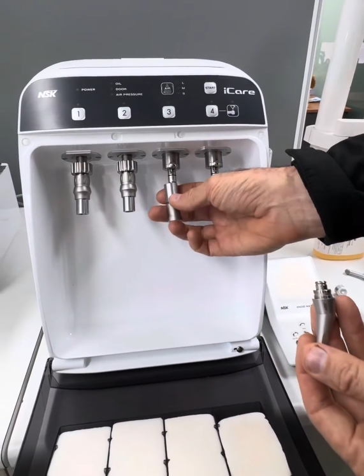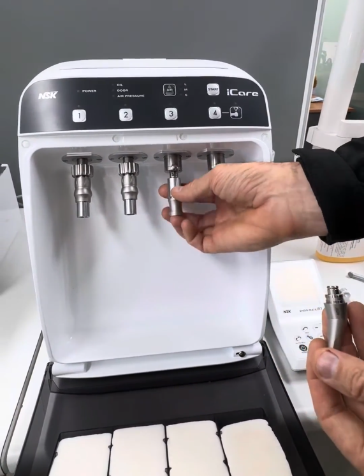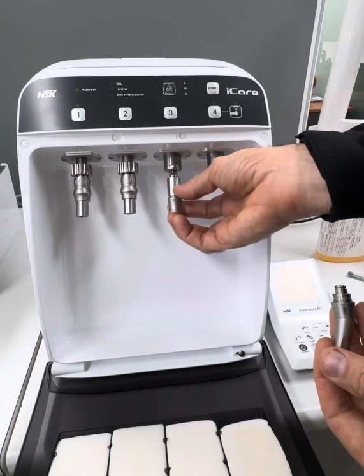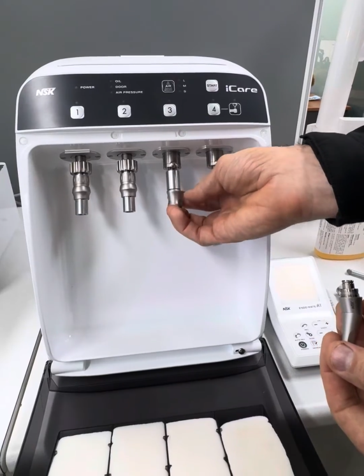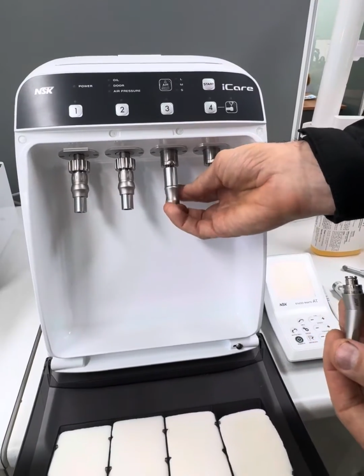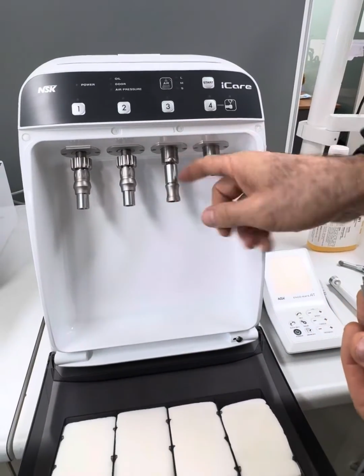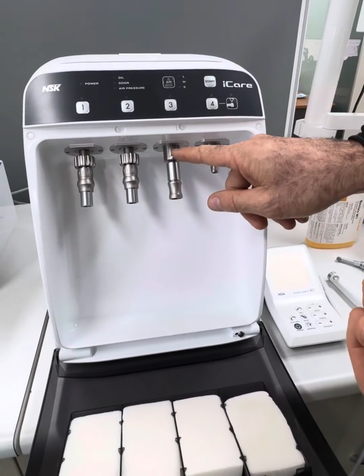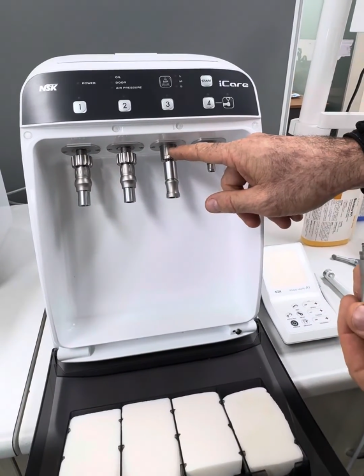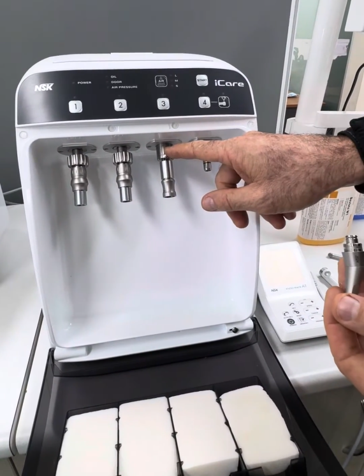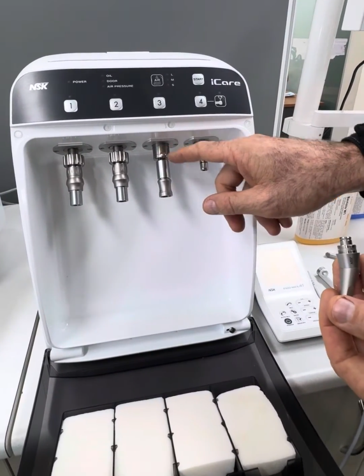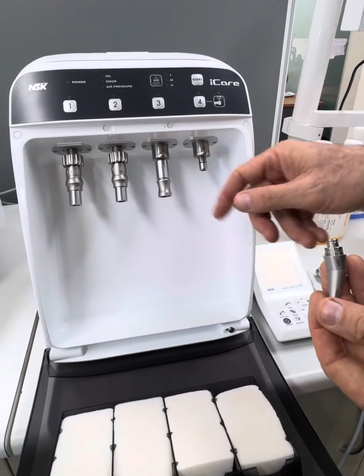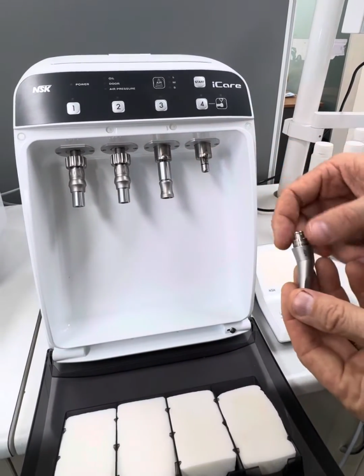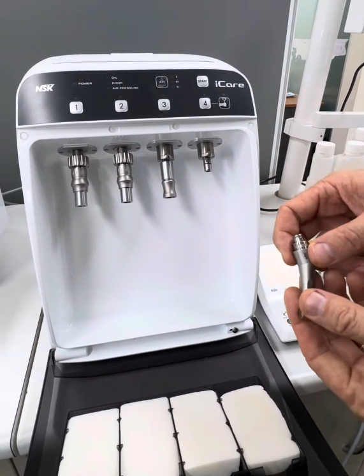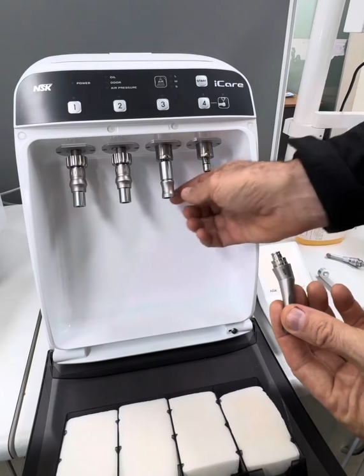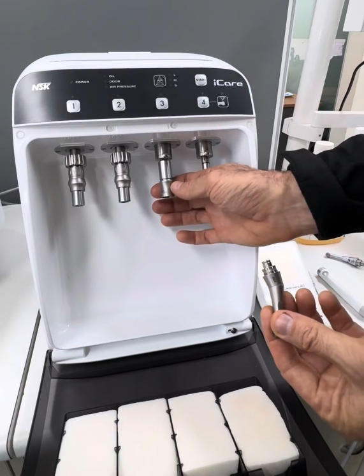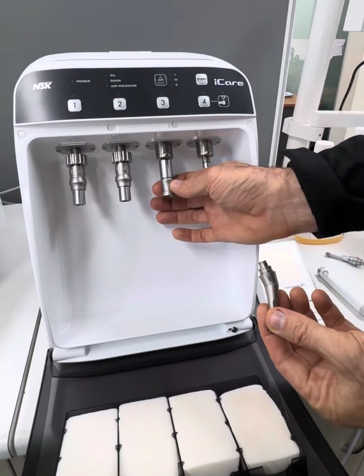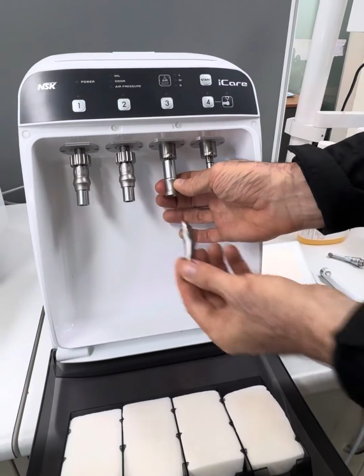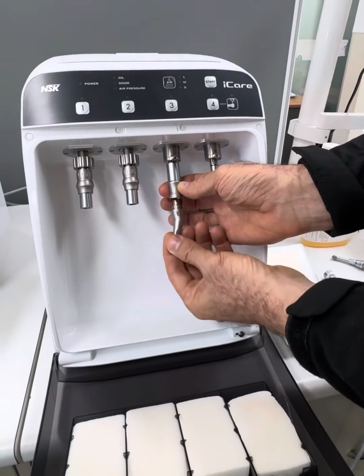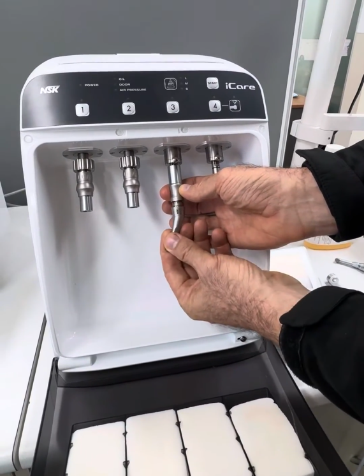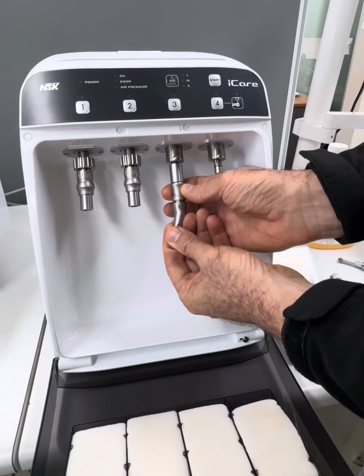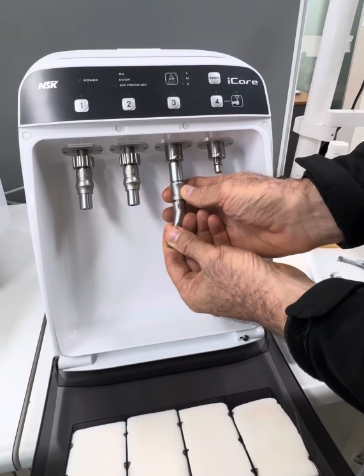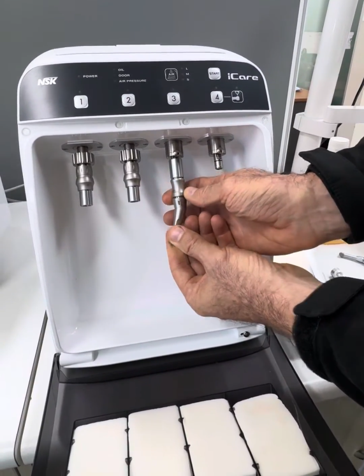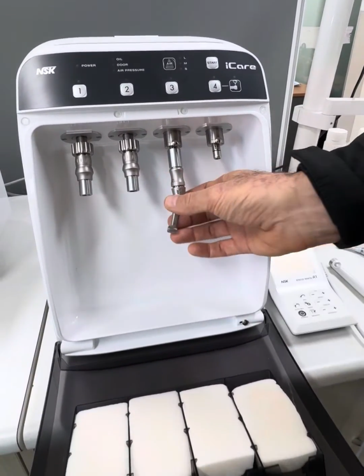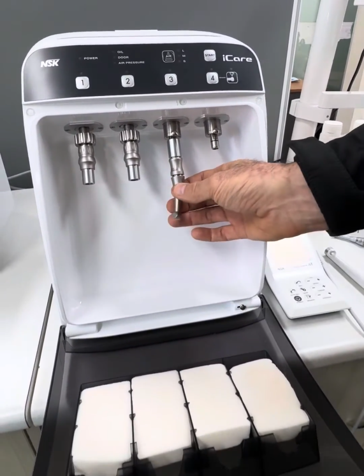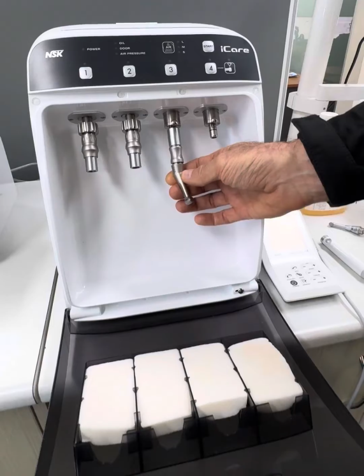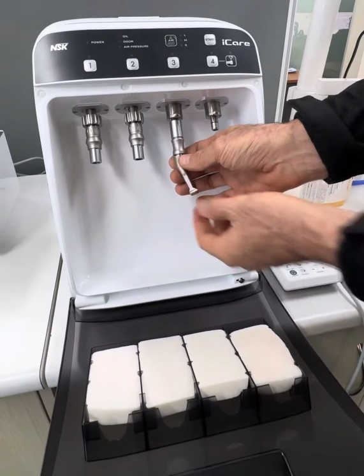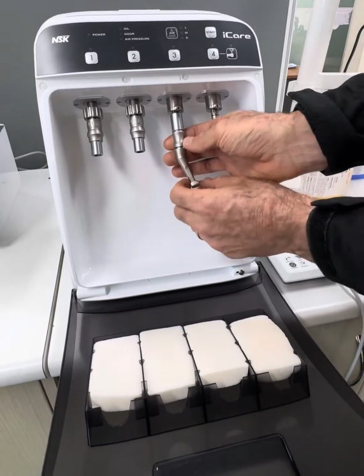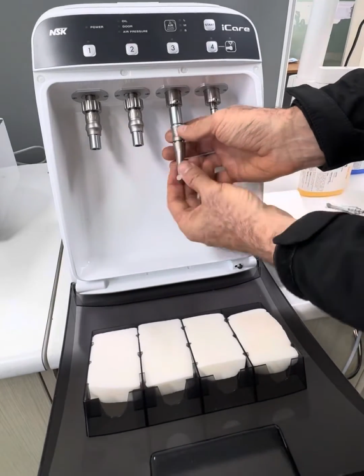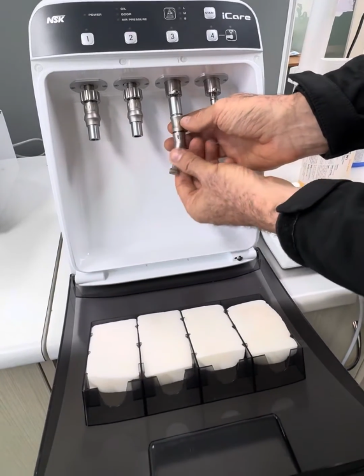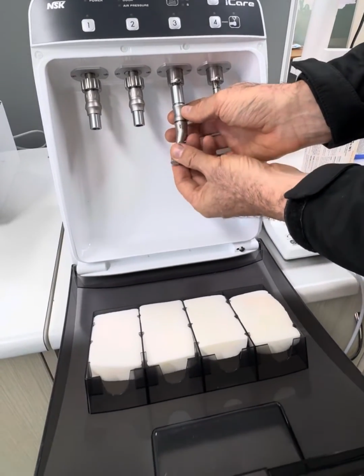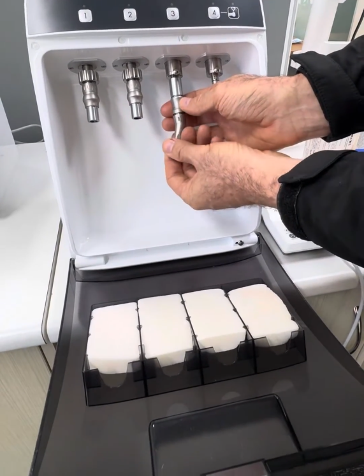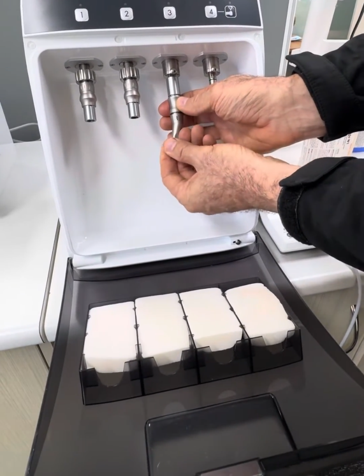Now, really conveniently, this just clicks straight onto one of our low-speed lubricating lines, and then we've got a little shroud here. We just pull that back, push it in, and then that locks in. Now, obviously you need to be gloved in the sterile room — this is our showroom, so everything's clean.